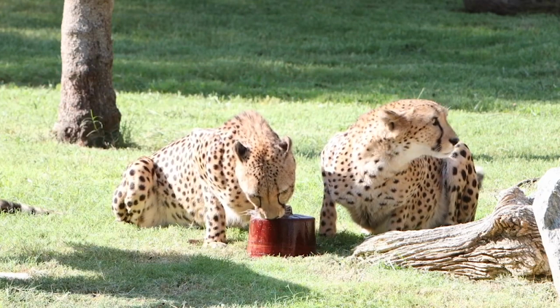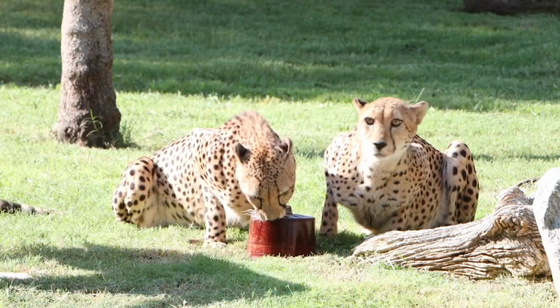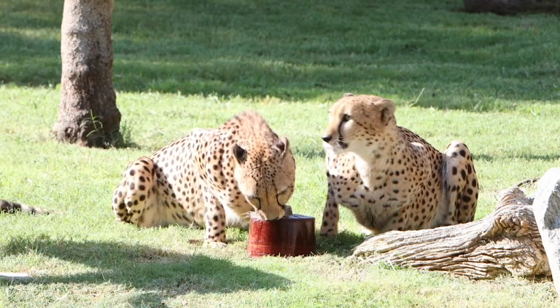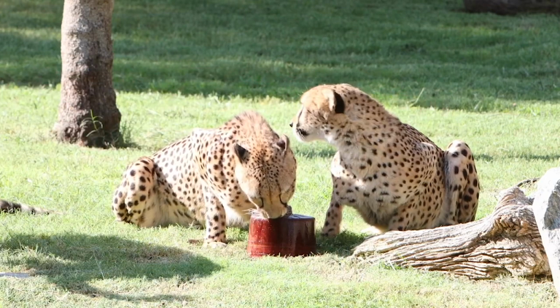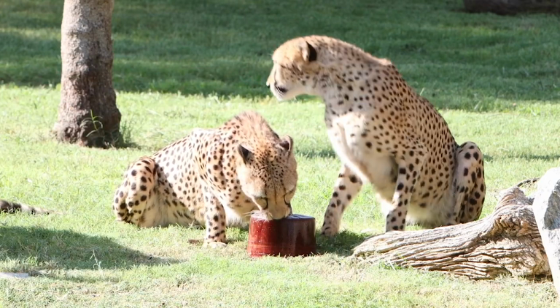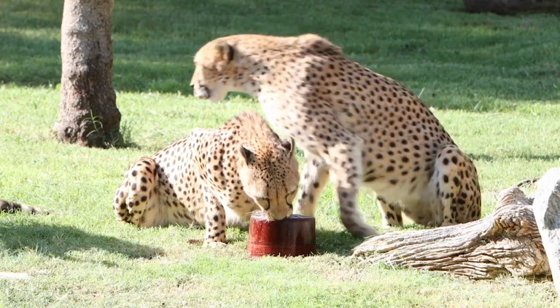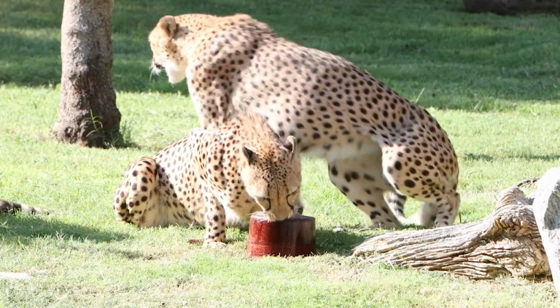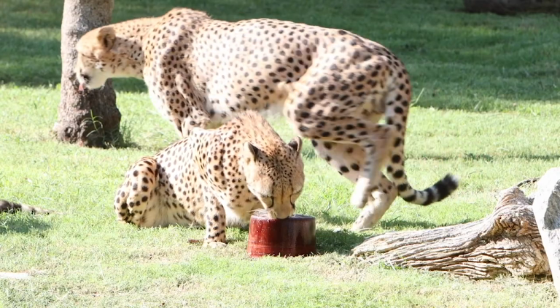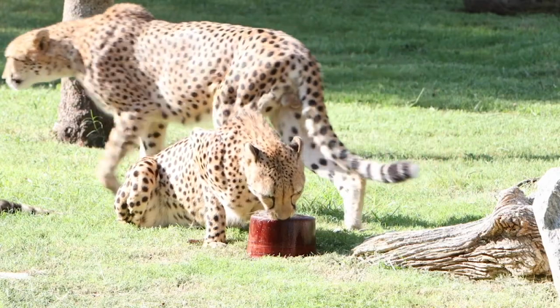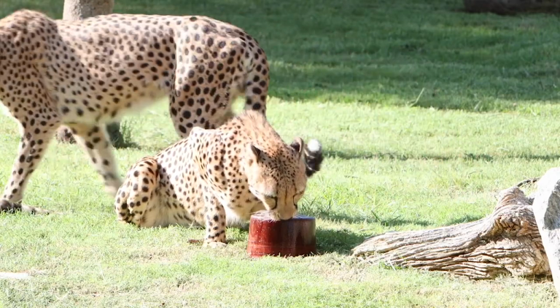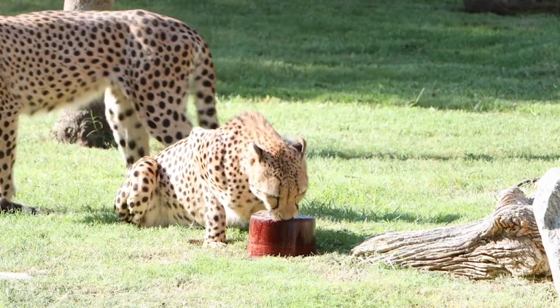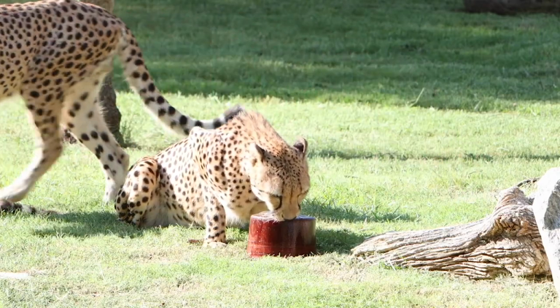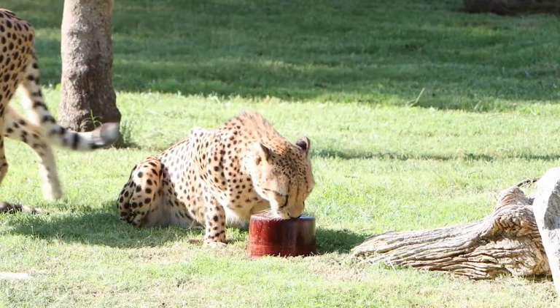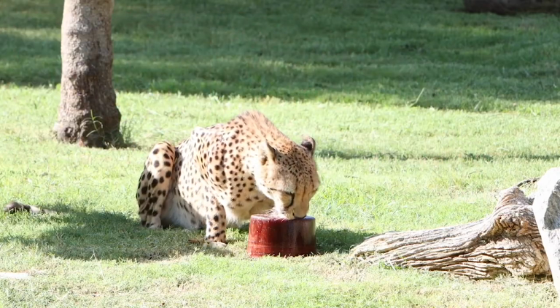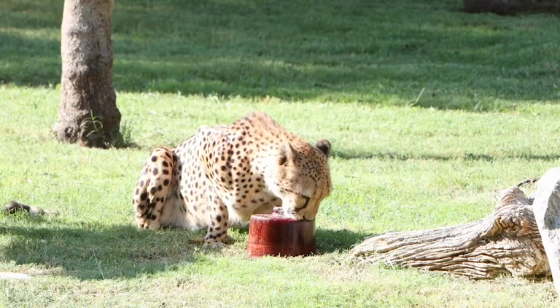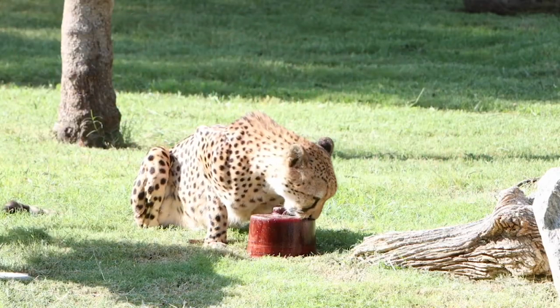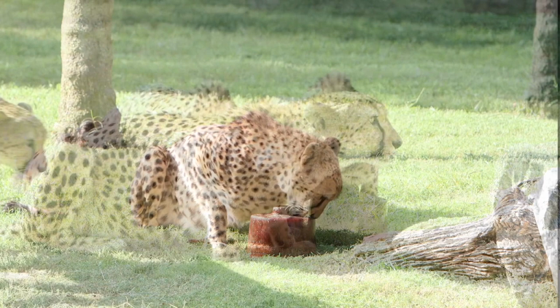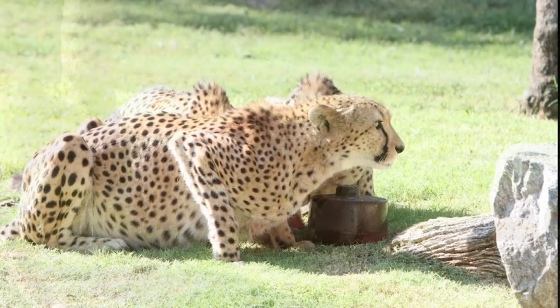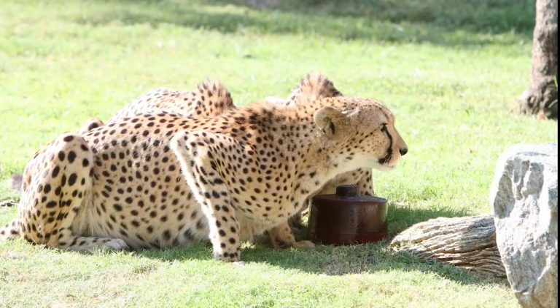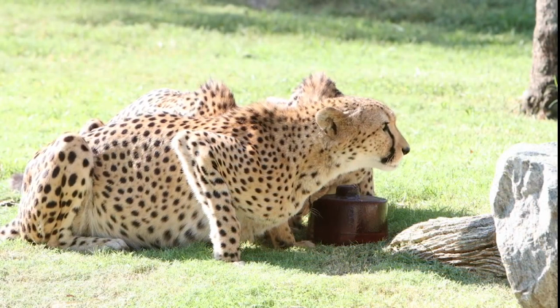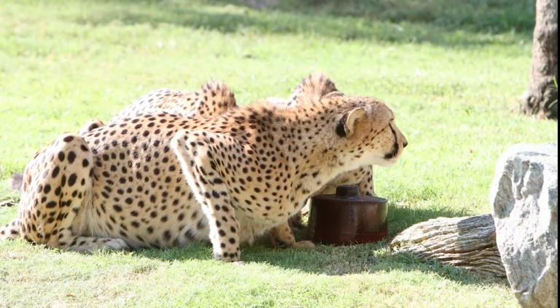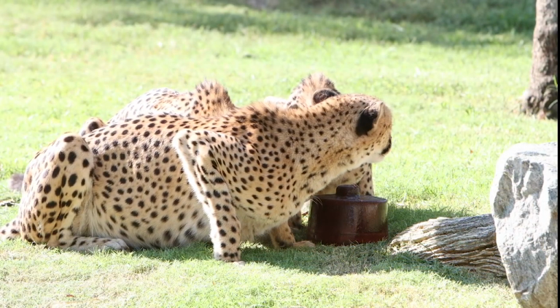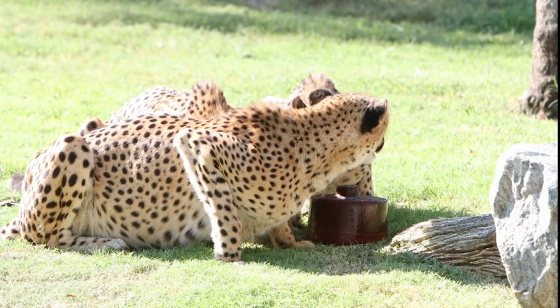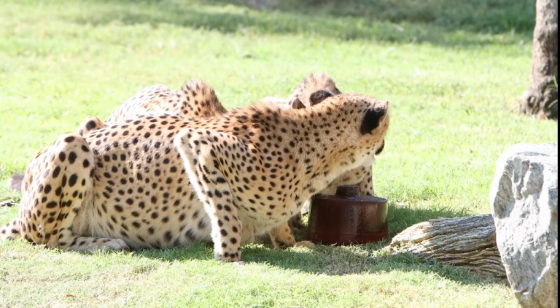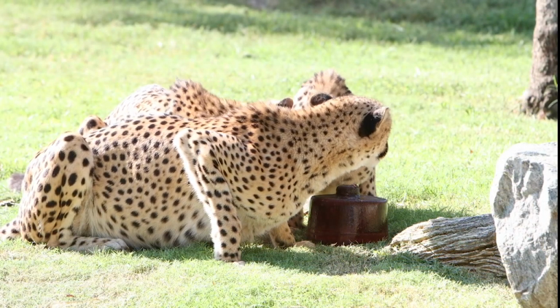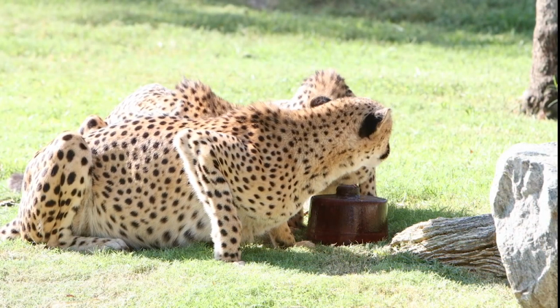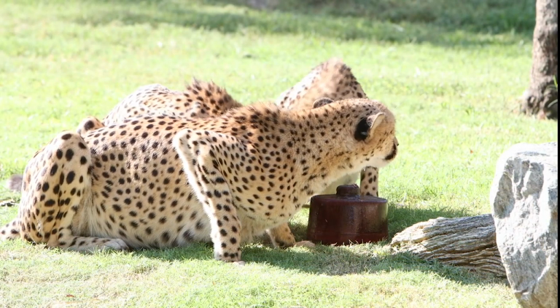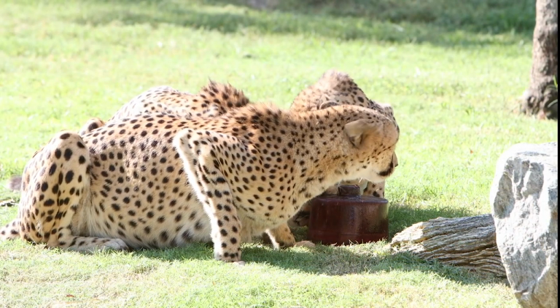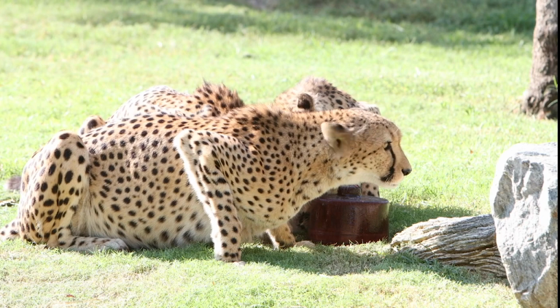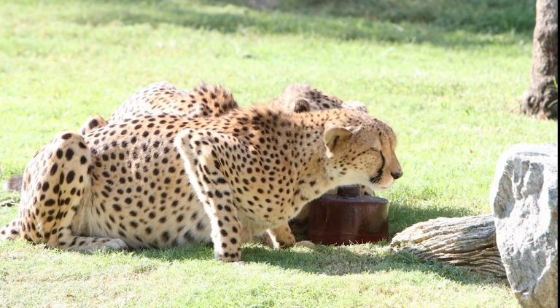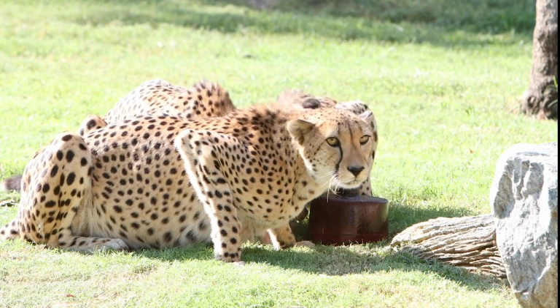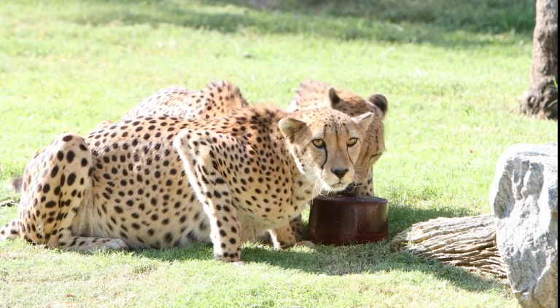Cheetahs don't have a strong hierarchy like dogs would. The Mexican wolves or the African painted dogs have a very strong alpha, but cheetahs will sometimes have a more dominant alpha cat — it's a very loose hierarchy.